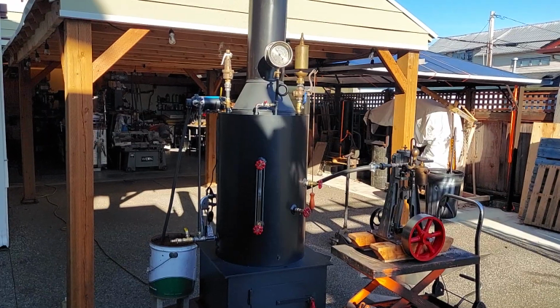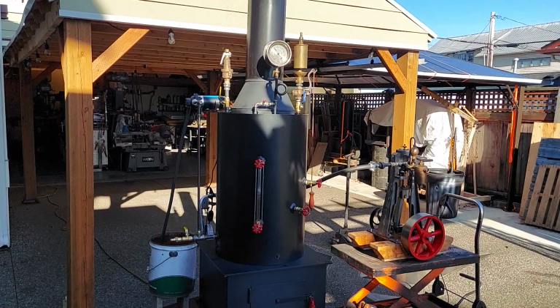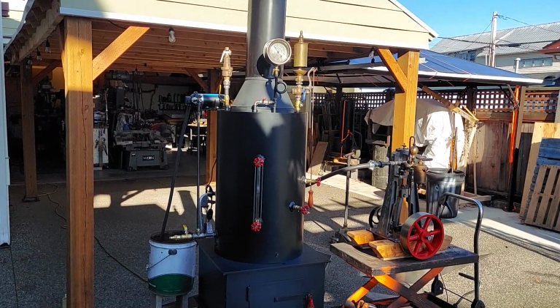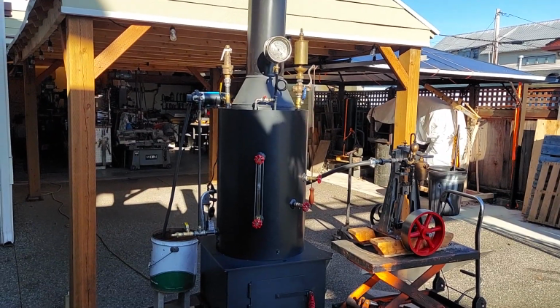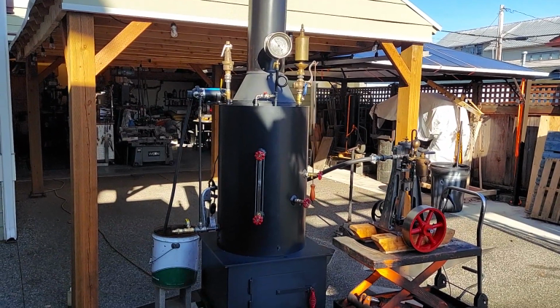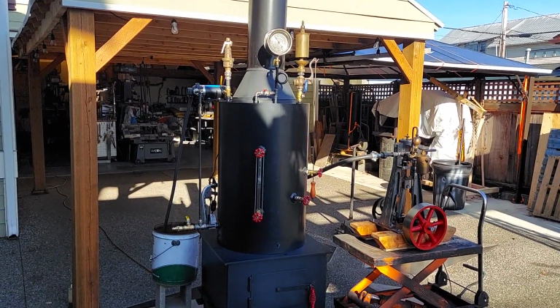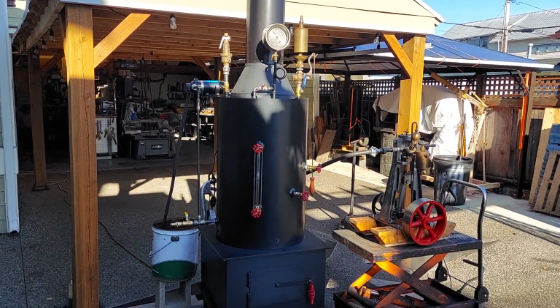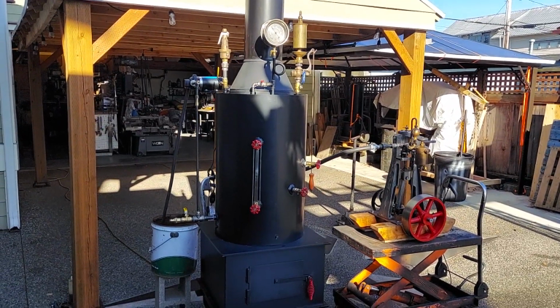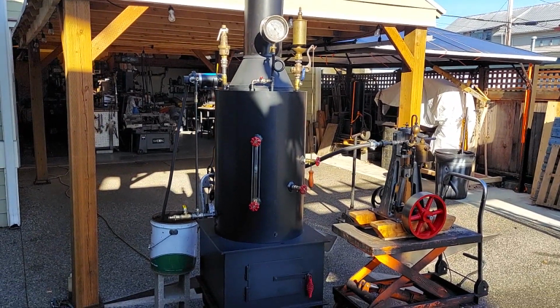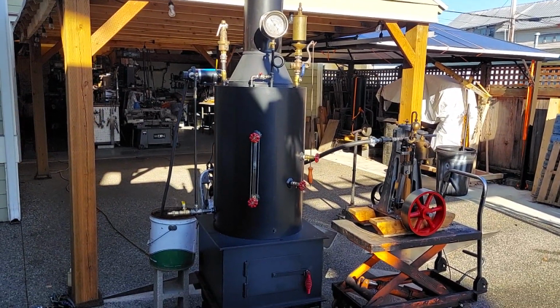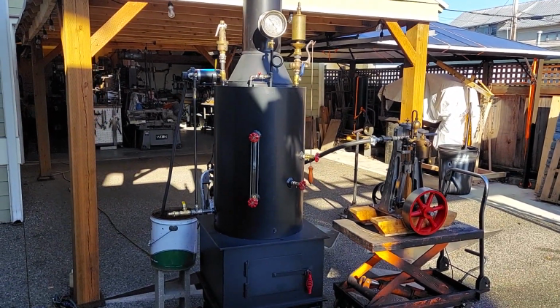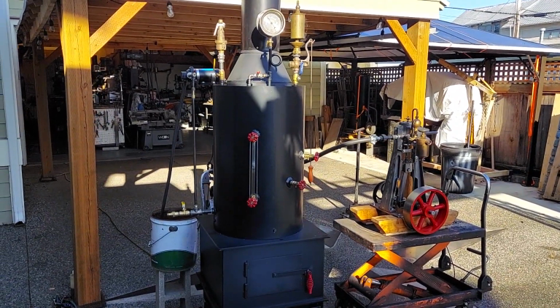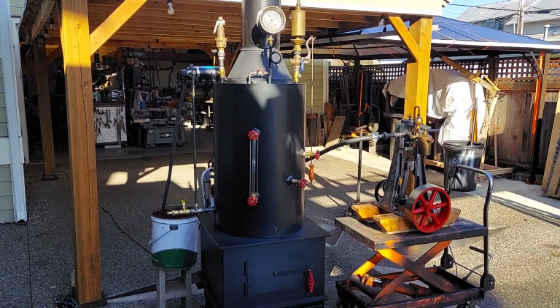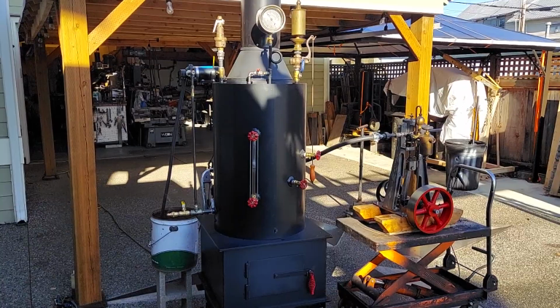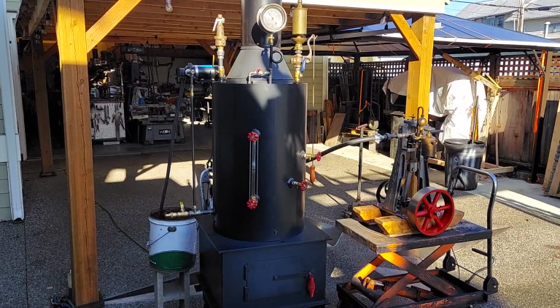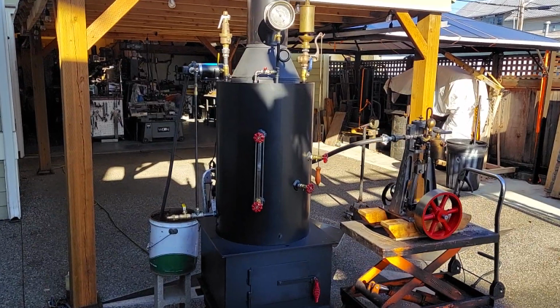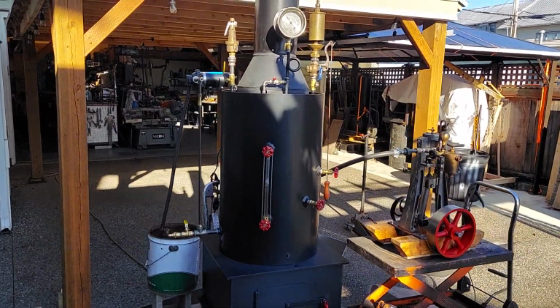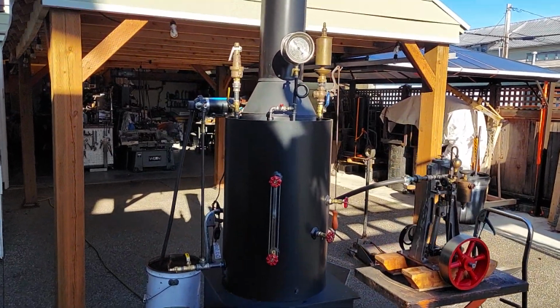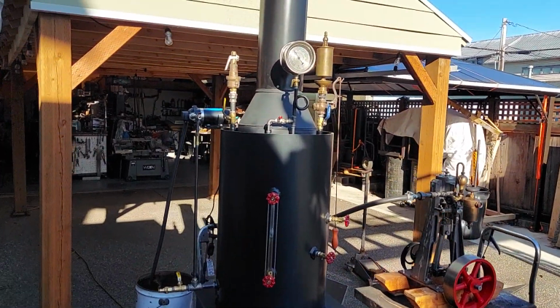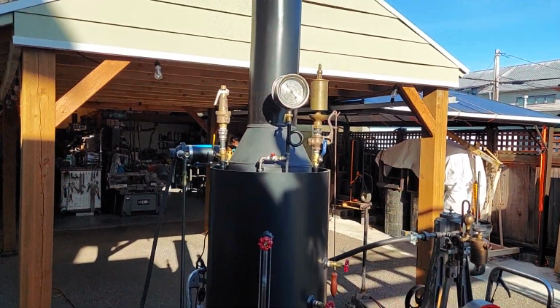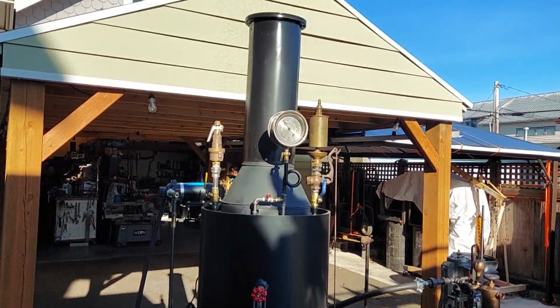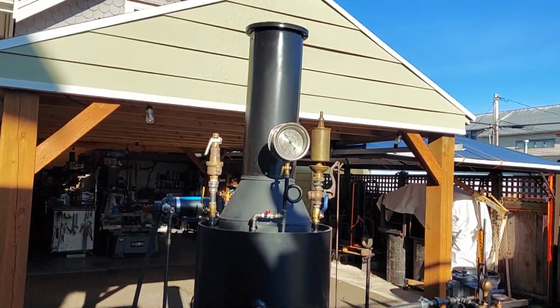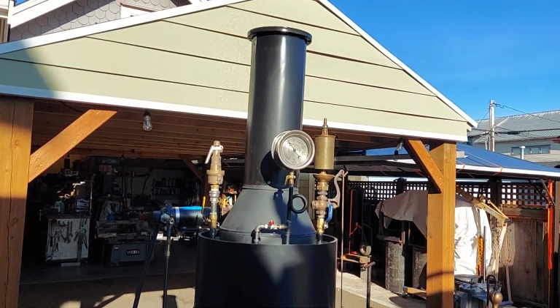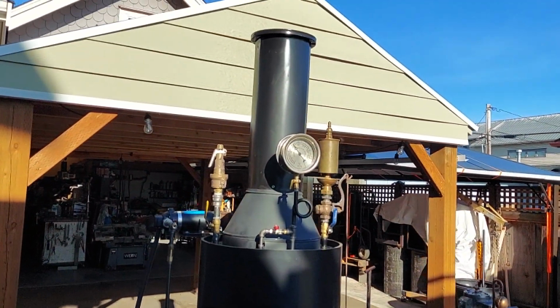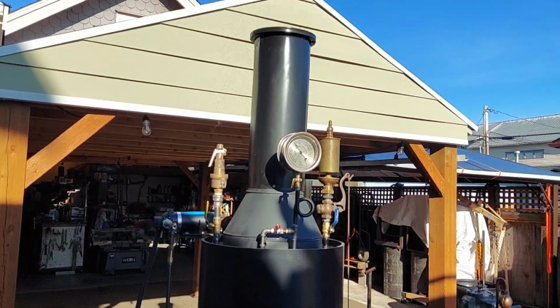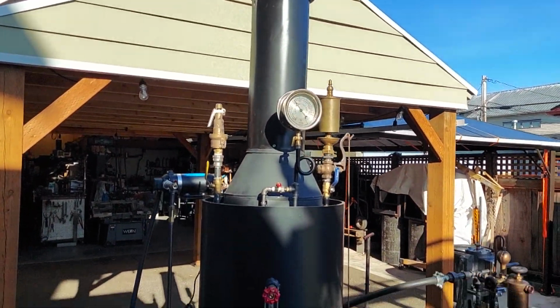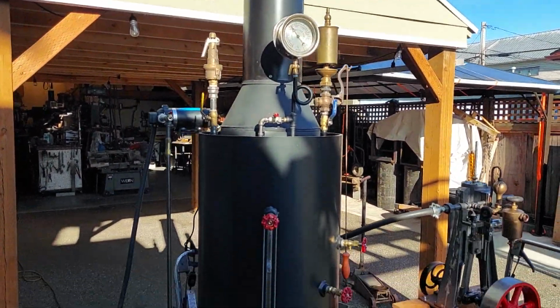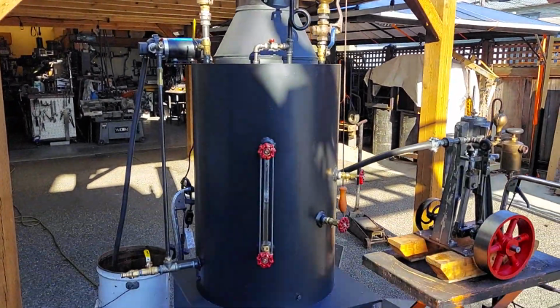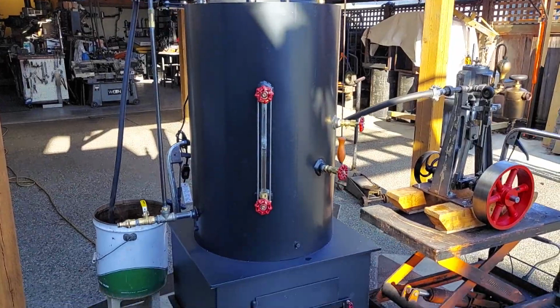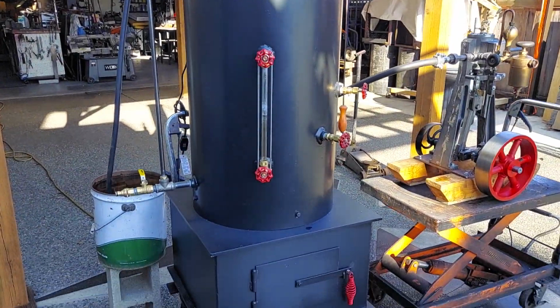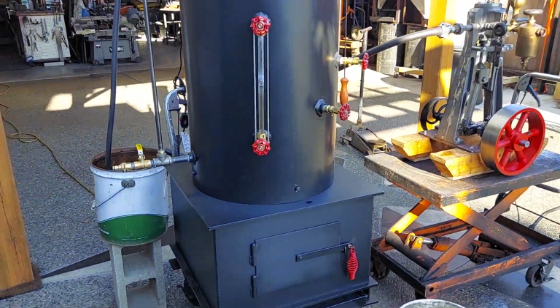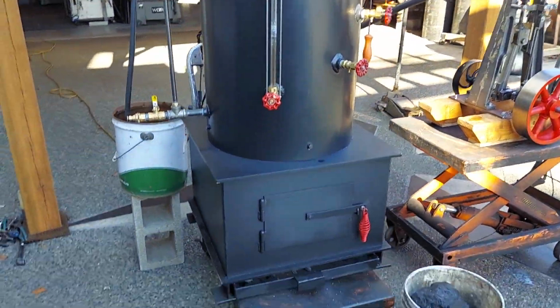Here's my next boiler and engine — it's a combination. I'm going to sell both of them together, but you could buy a separate one if you wanted to, either the engine or boiler.